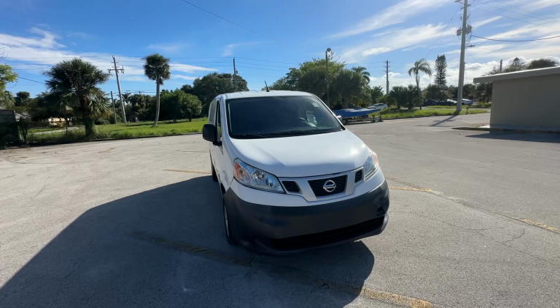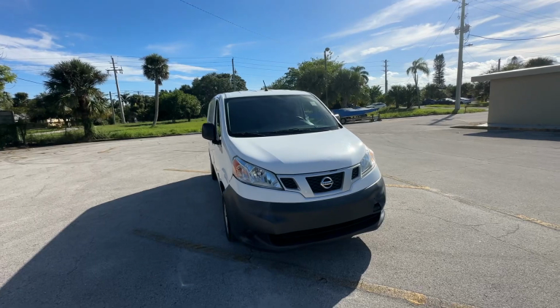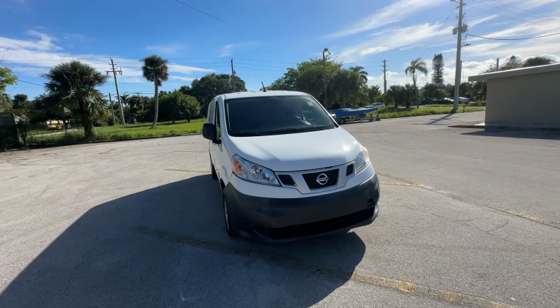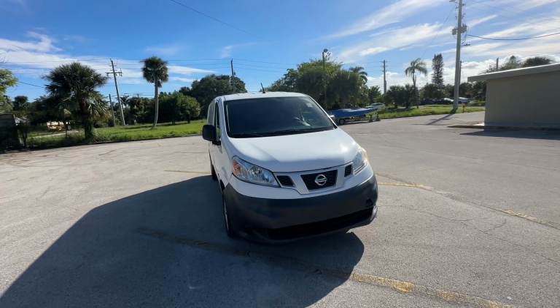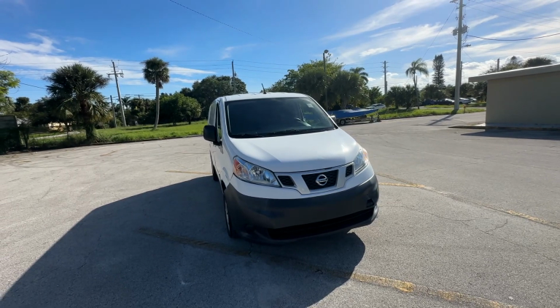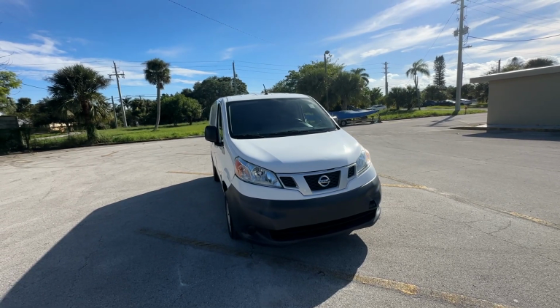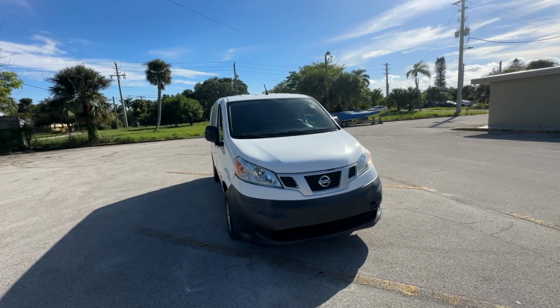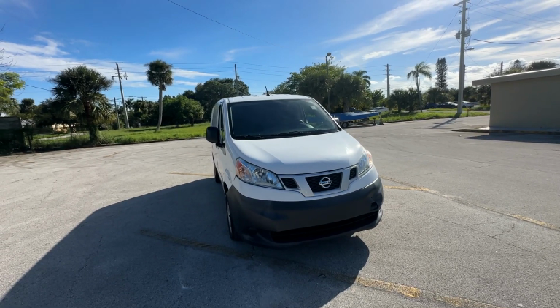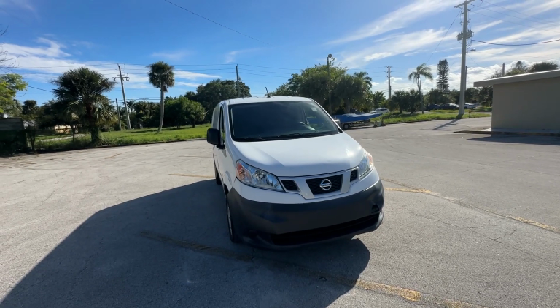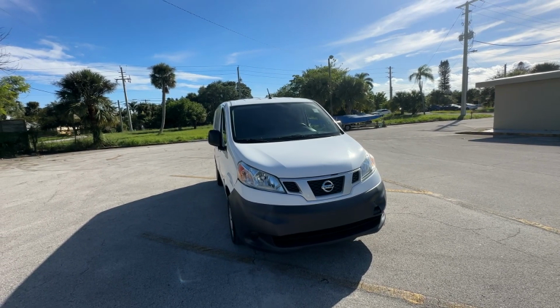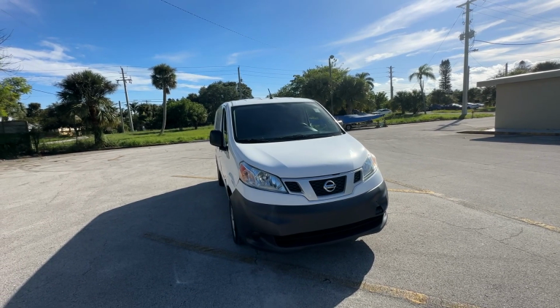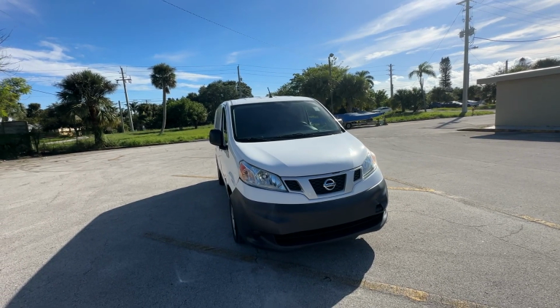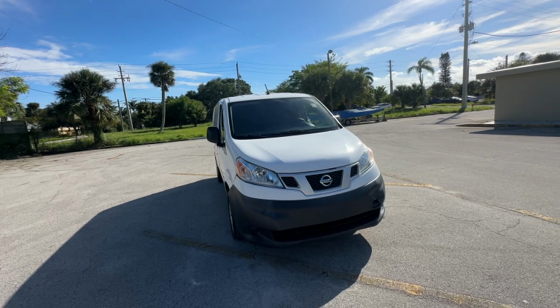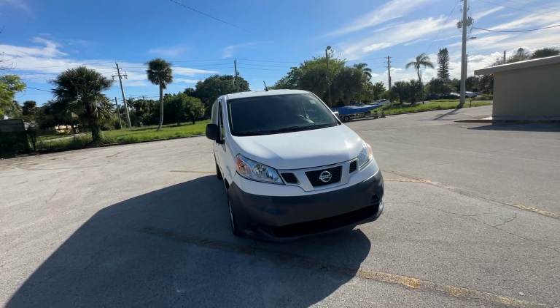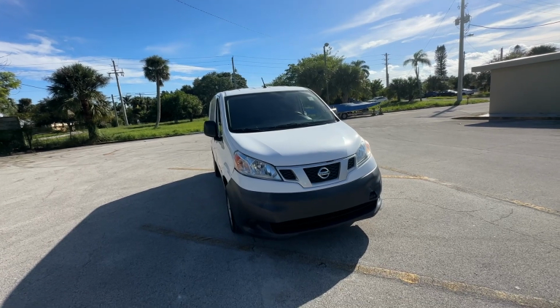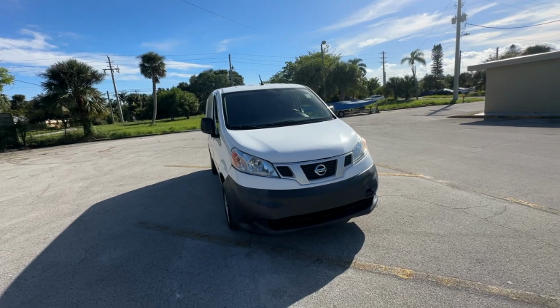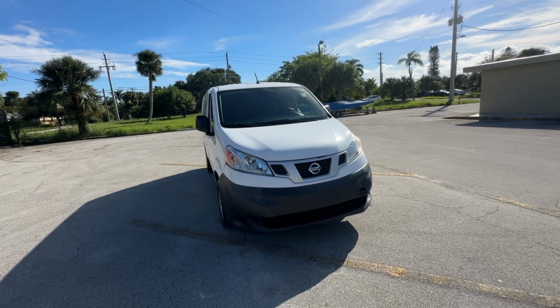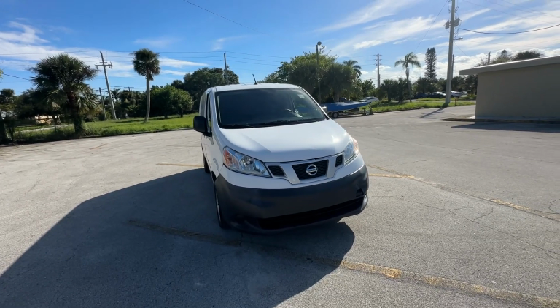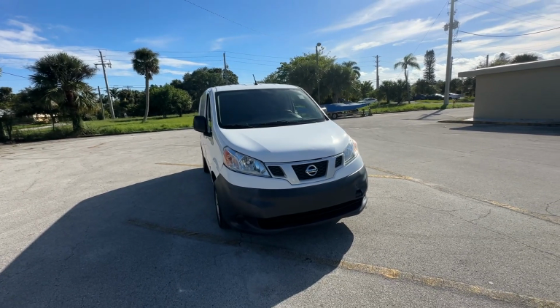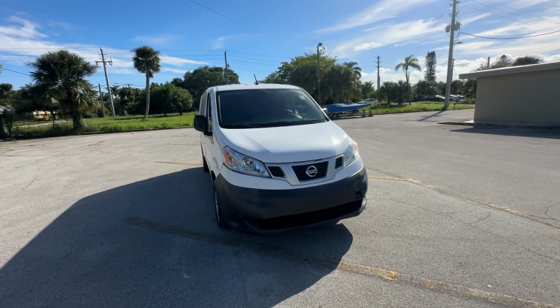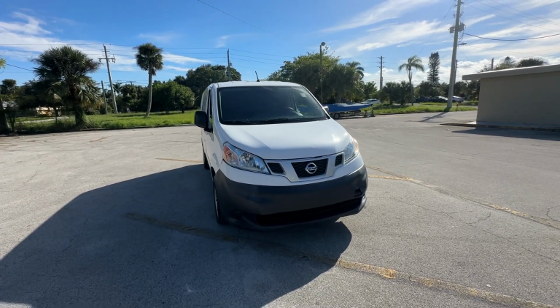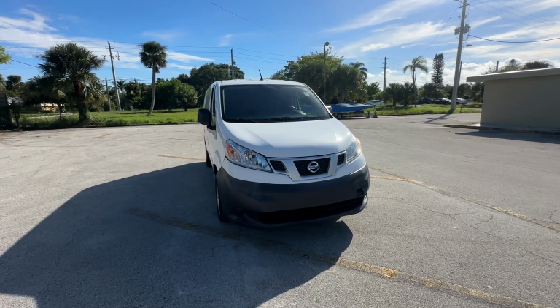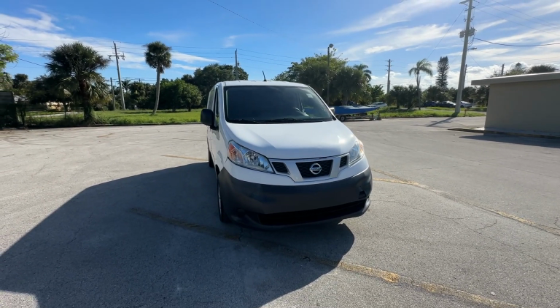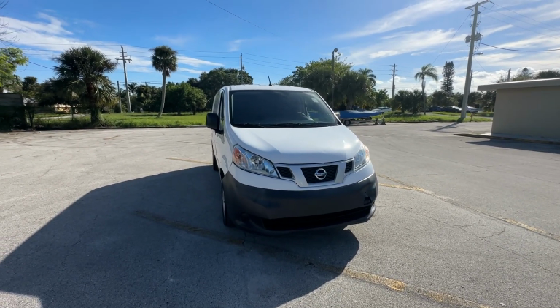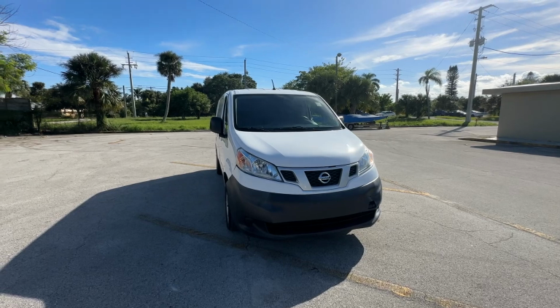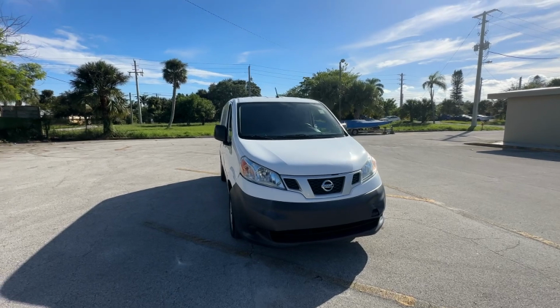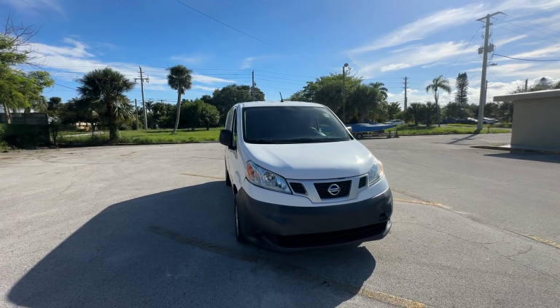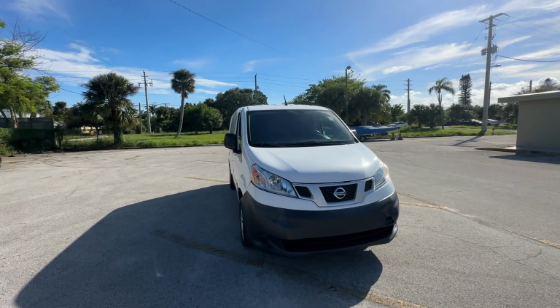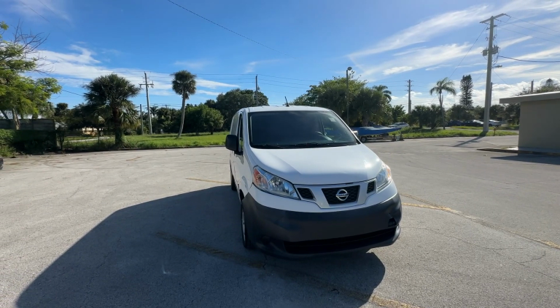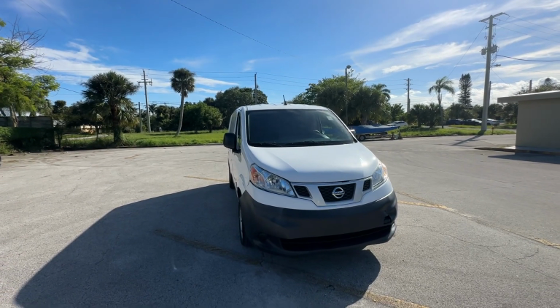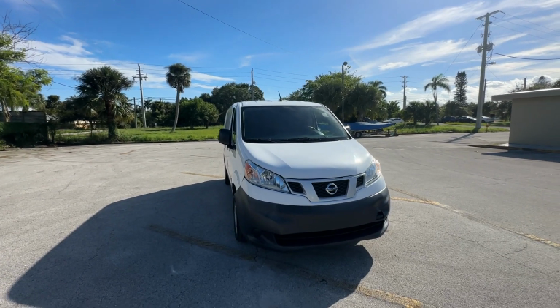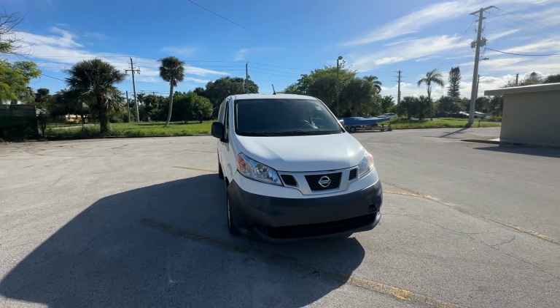All right, guys. Christian Rivera here, Florida Direct Cars. We are doing a walk-around video on this 2015 Nissan NV cargo van. I'll point out any flaws or blemishes. There's always definitely flaws and blemishes on these things because people use them for work.